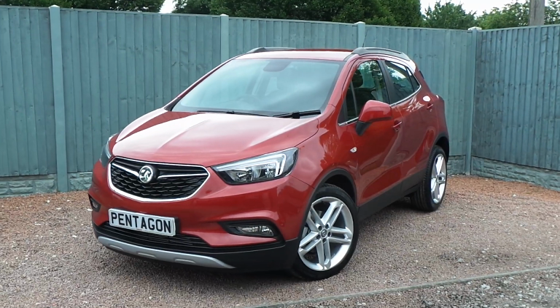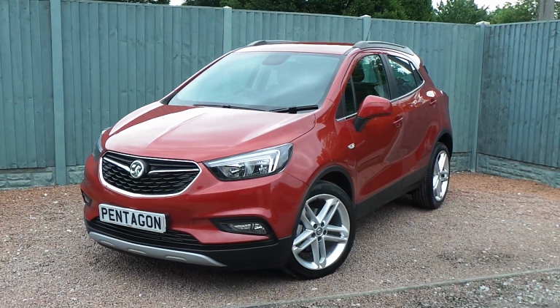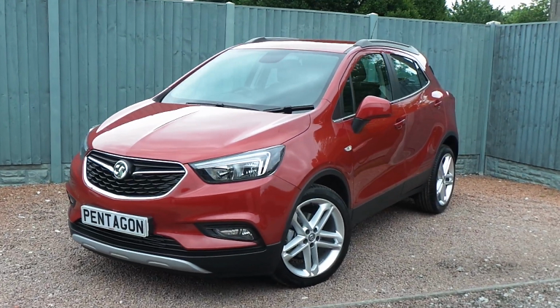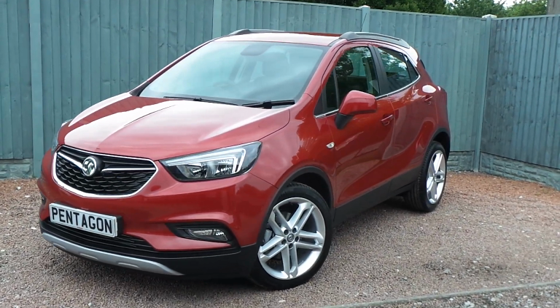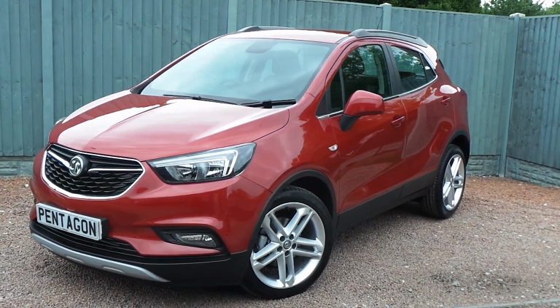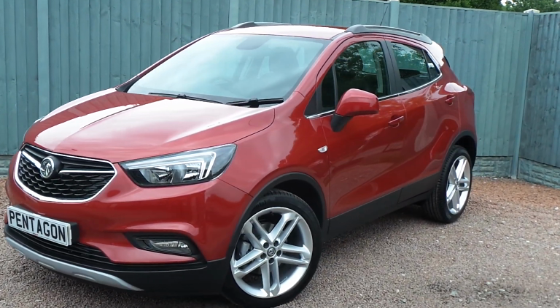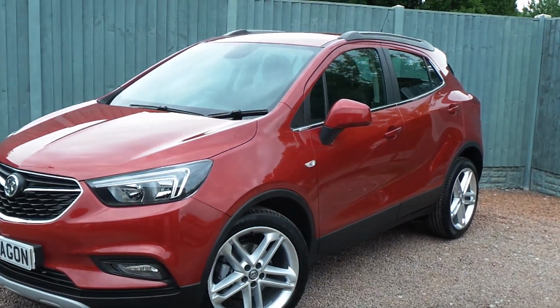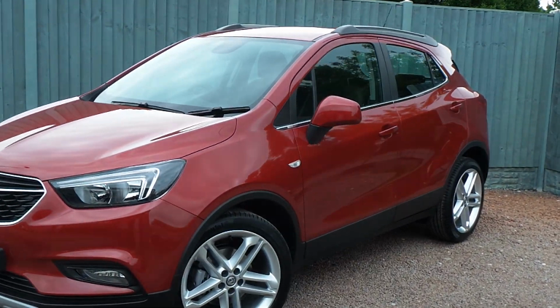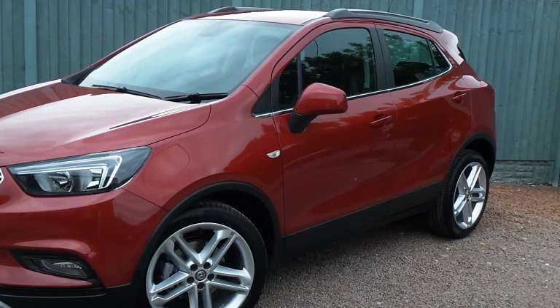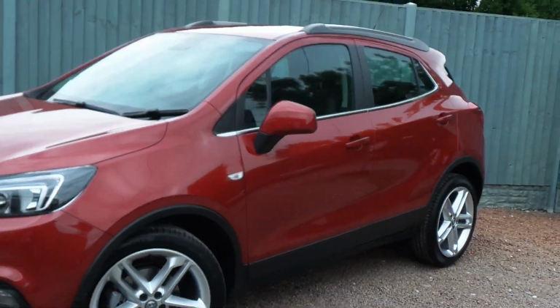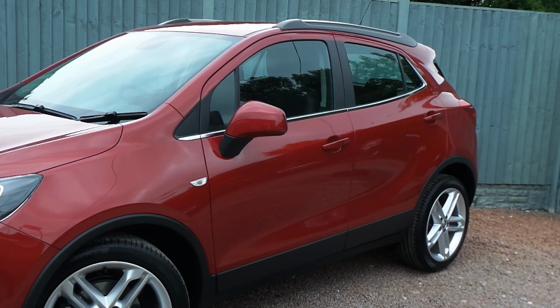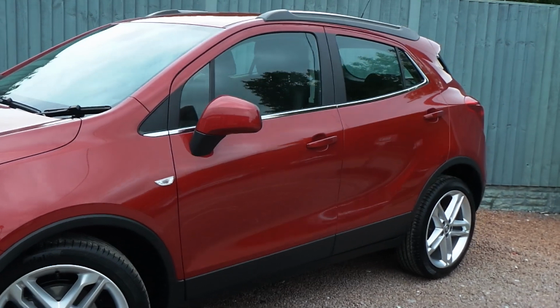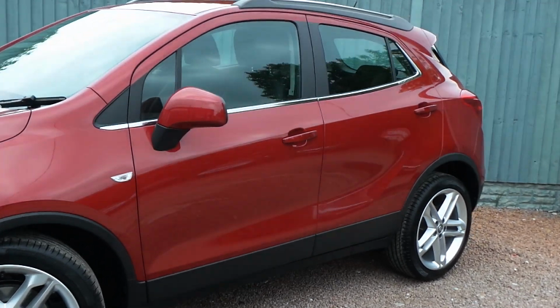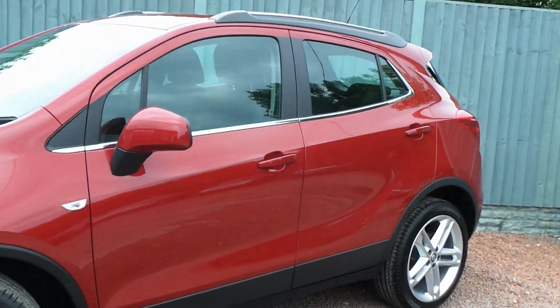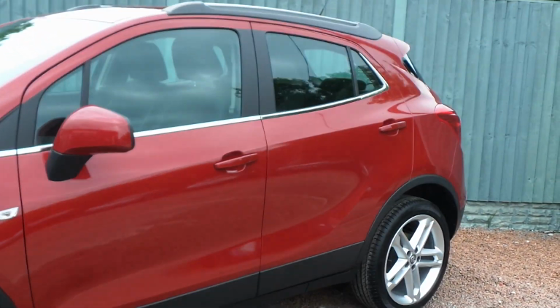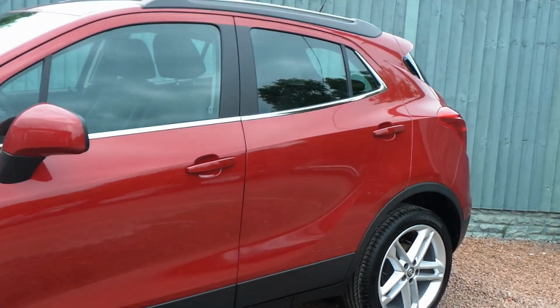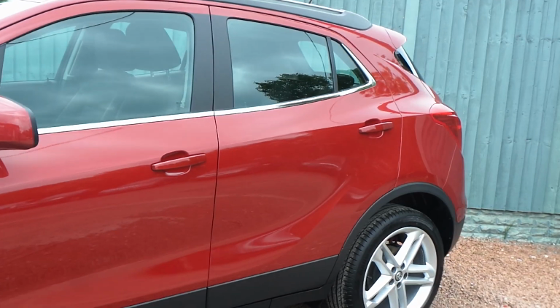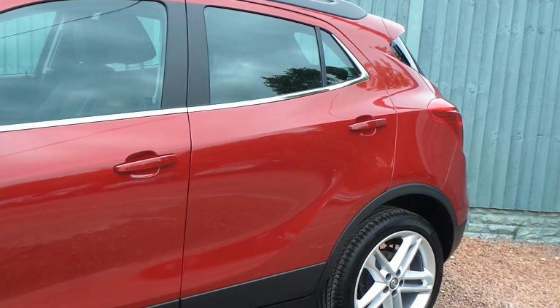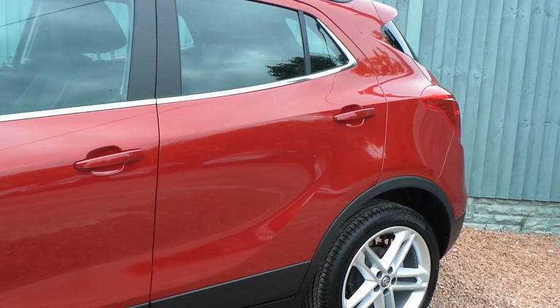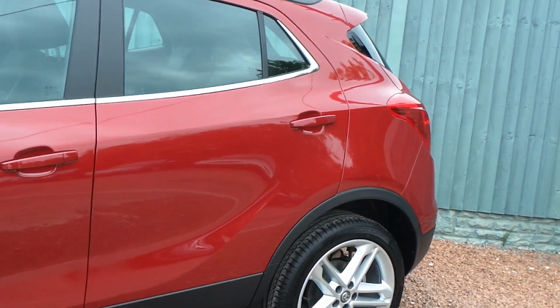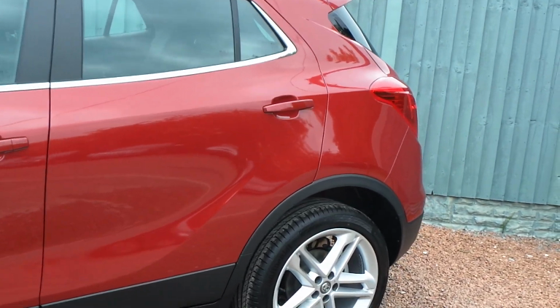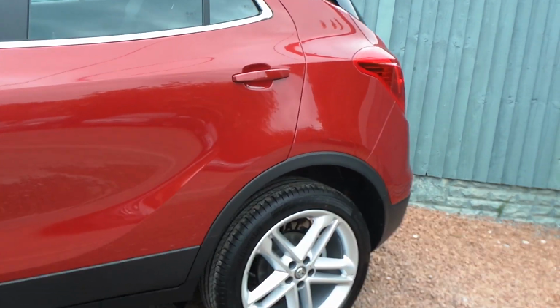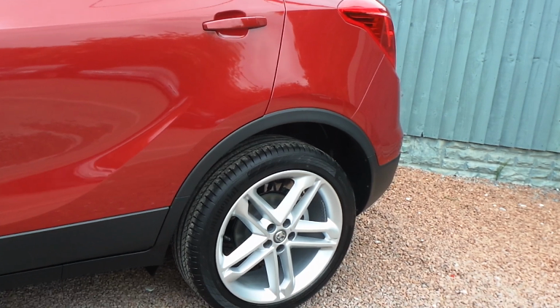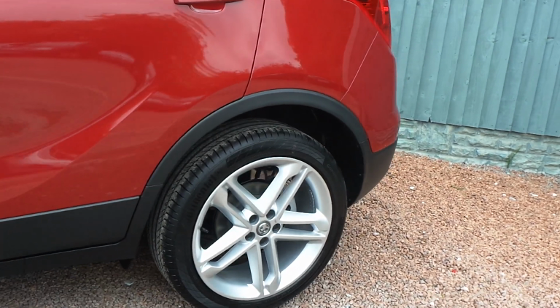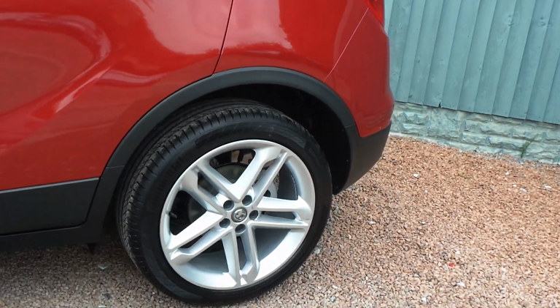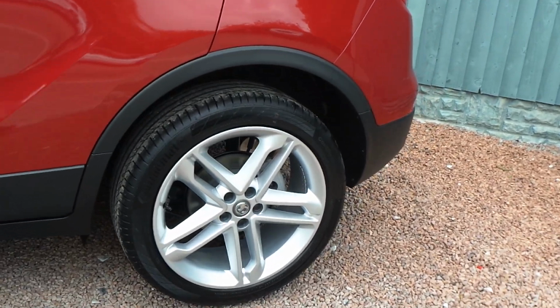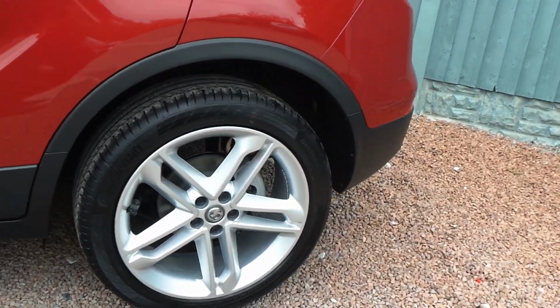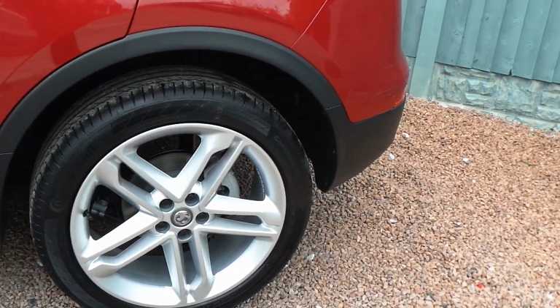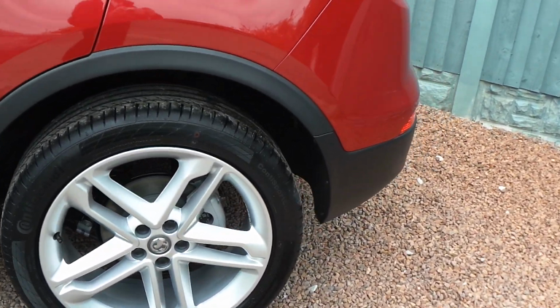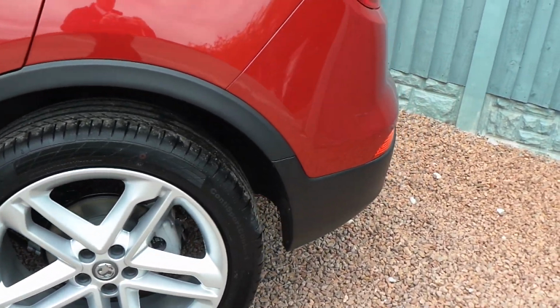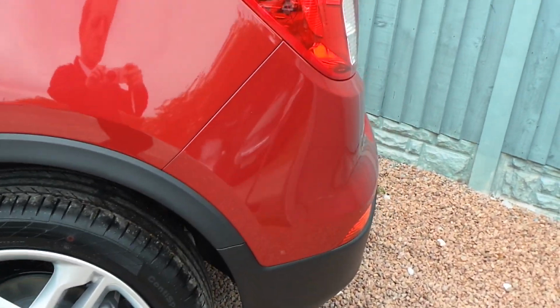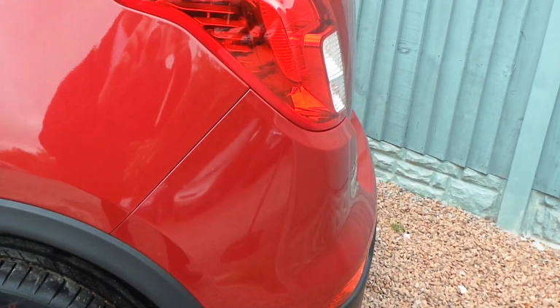Here today at Pentagon, we have a very smart Vauxhall Mokka X Griffin Plus, powered by a 1.4 litre turbo petrol engine. This 5-door SUV comes with colour-coded door handles and door mirrors, very smart 19-inch multi-spoke alloy wheels, and plenty more besides.